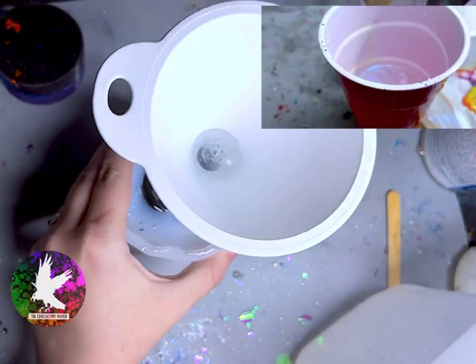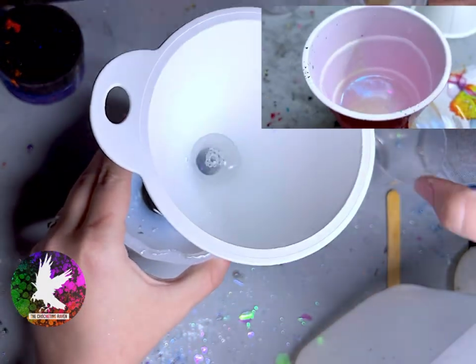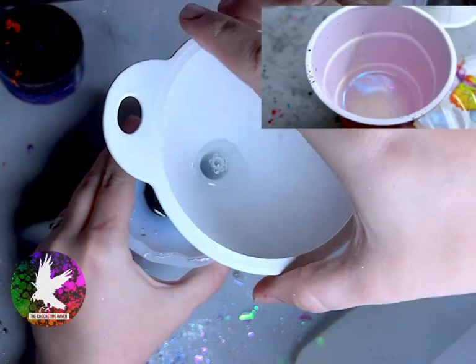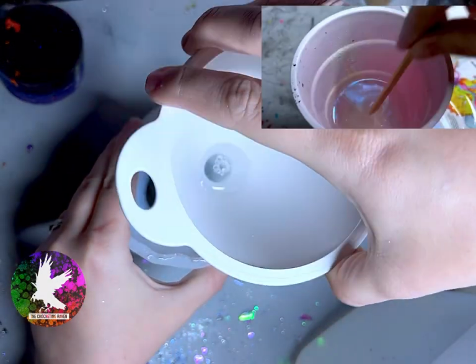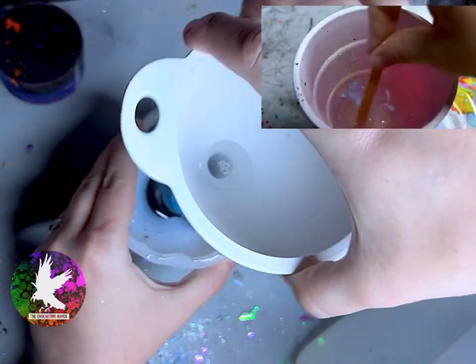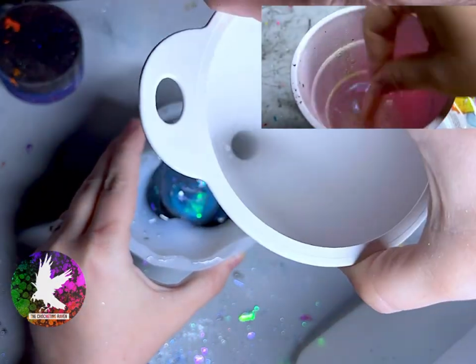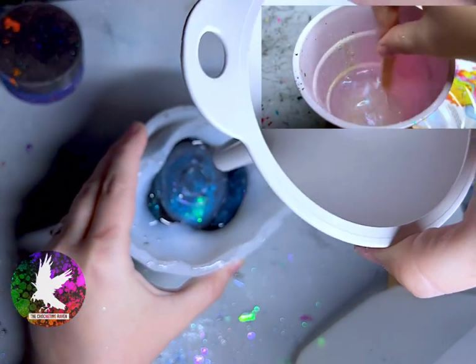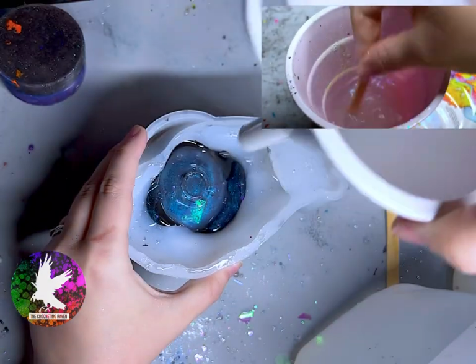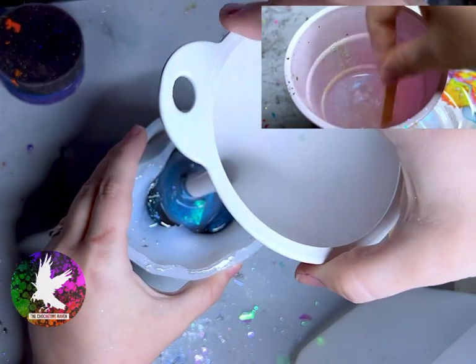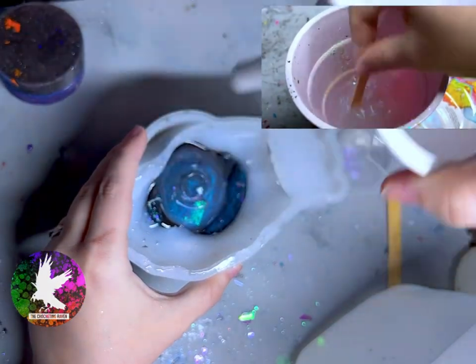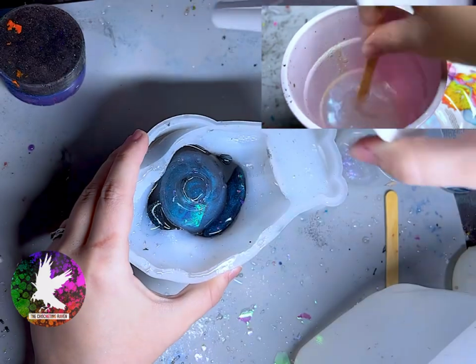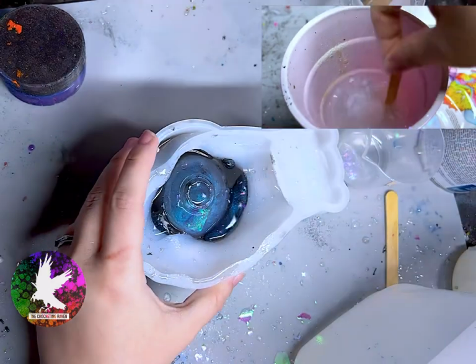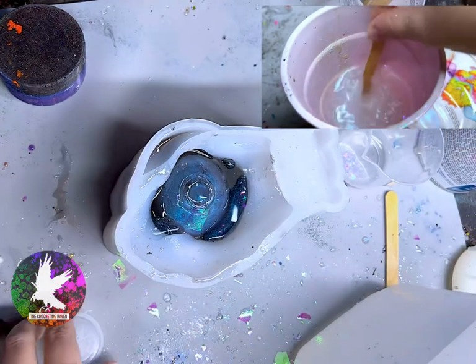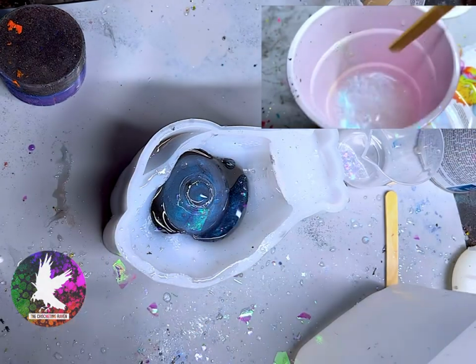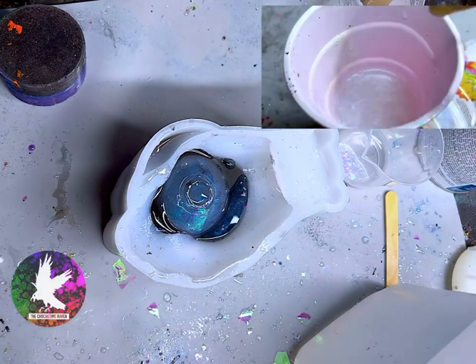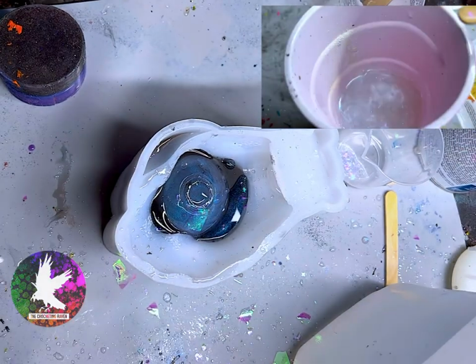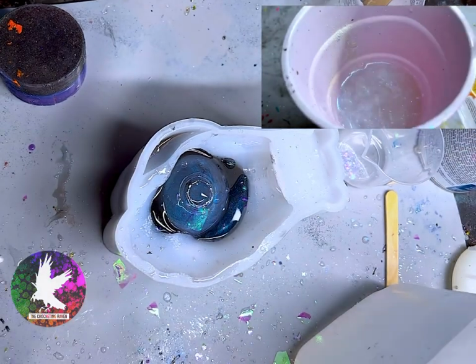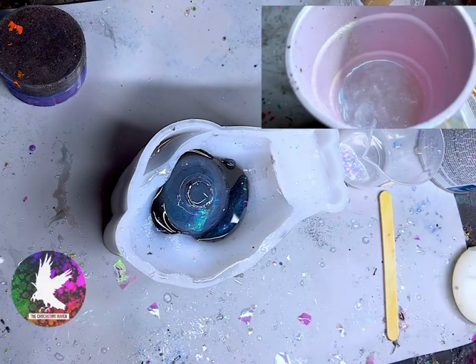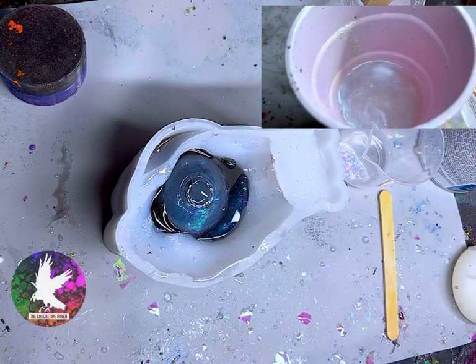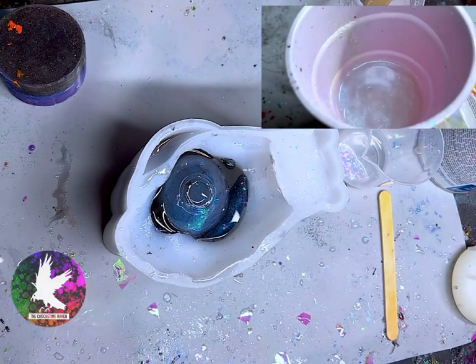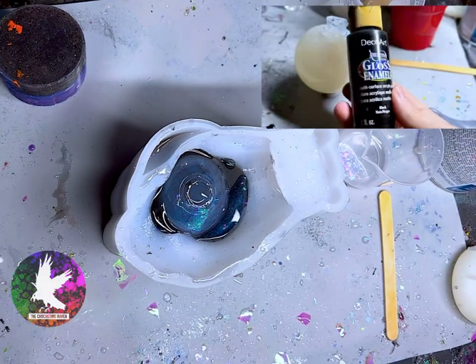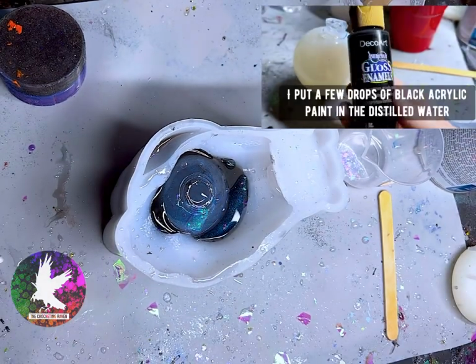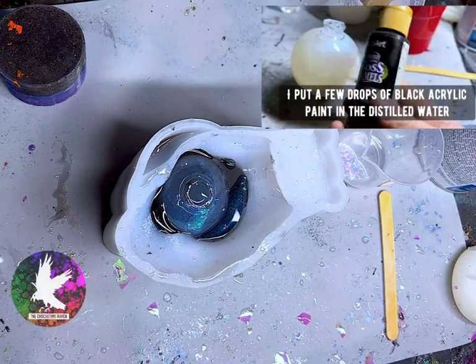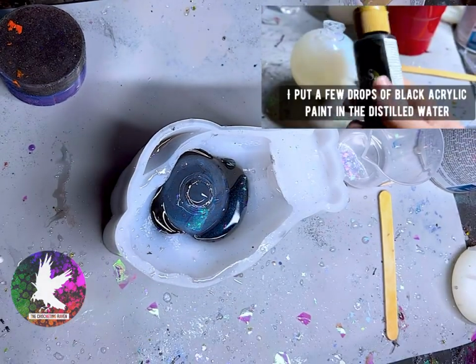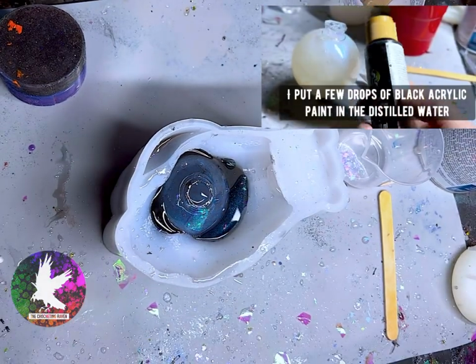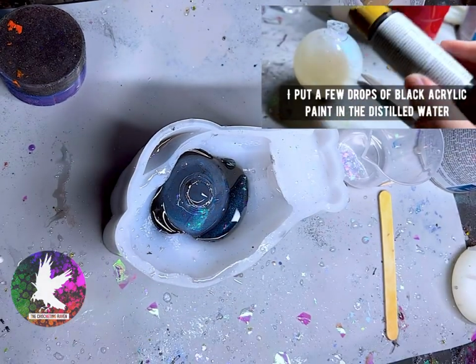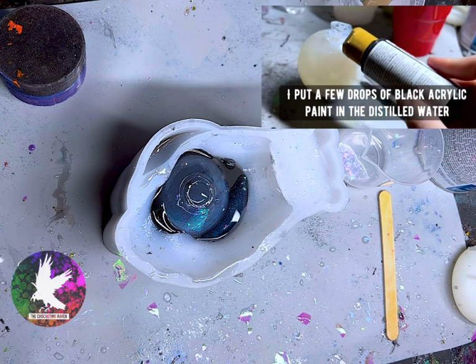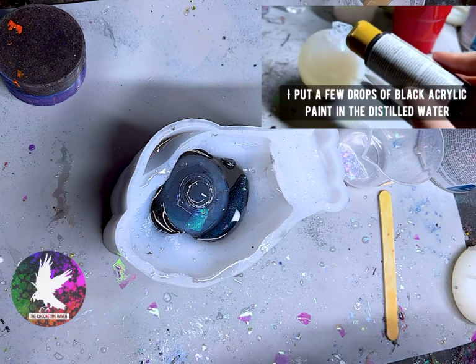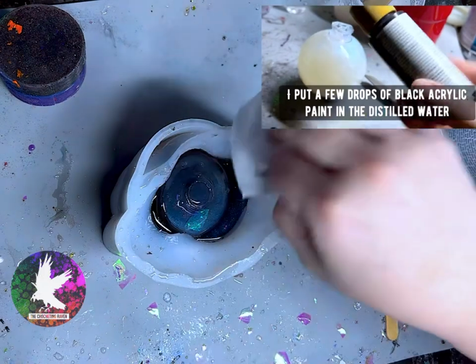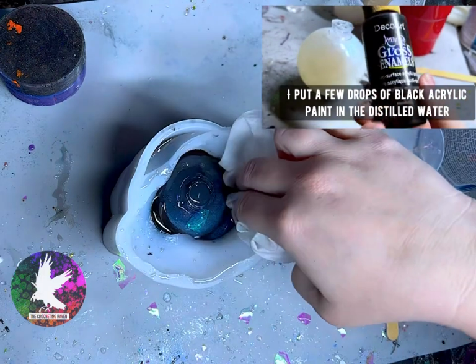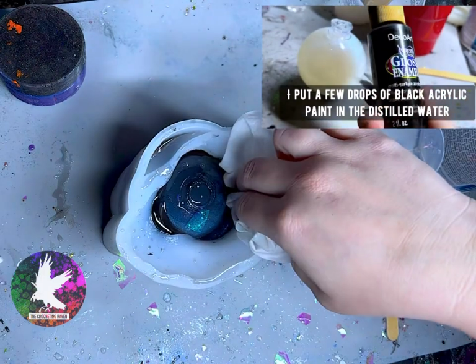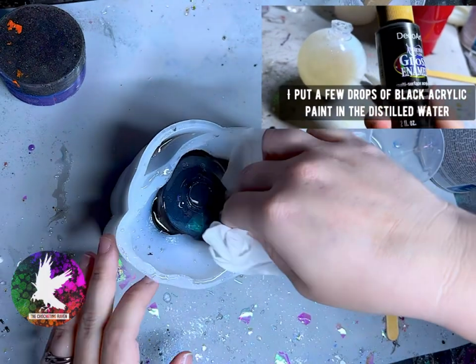I also linked all these supplies down below. A little bit about me — I am clumsy as heck, so here I am again spilling water everywhere. Make sure you dry that up.